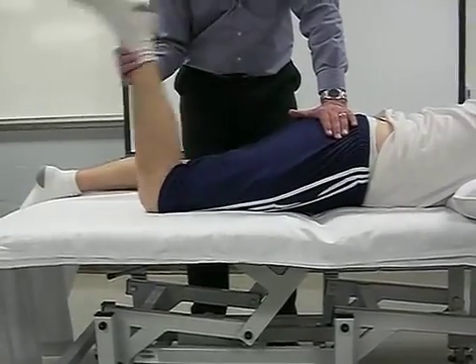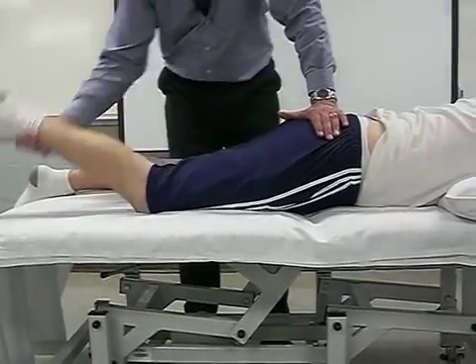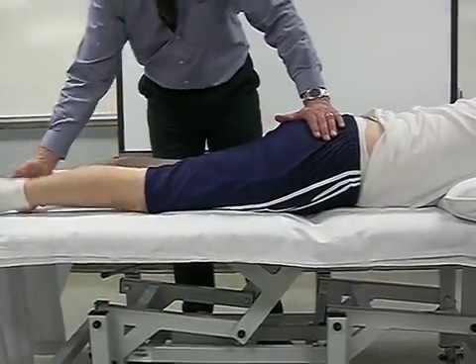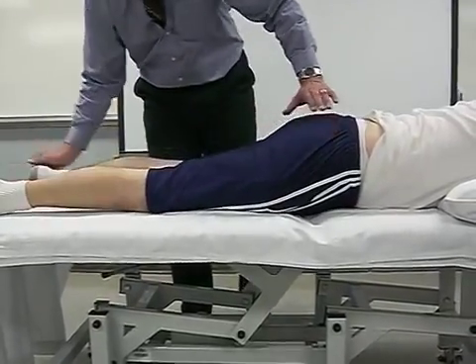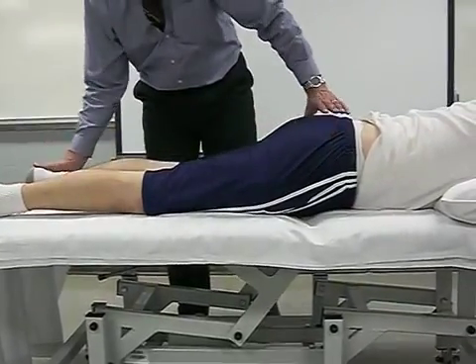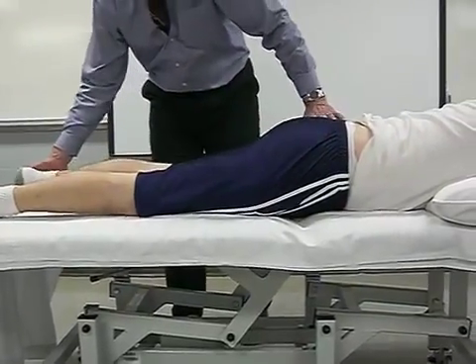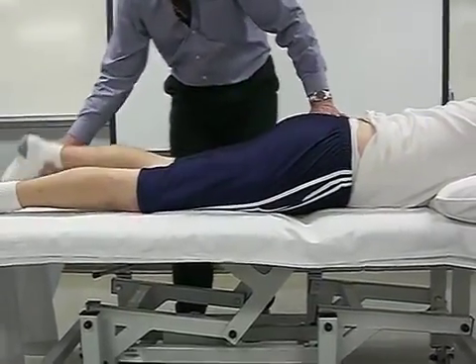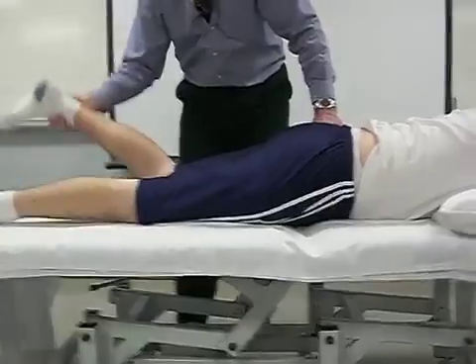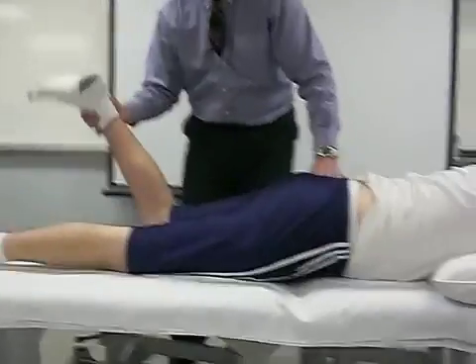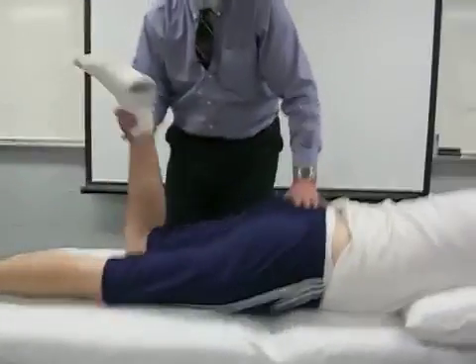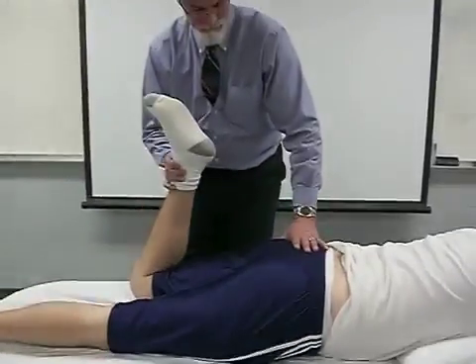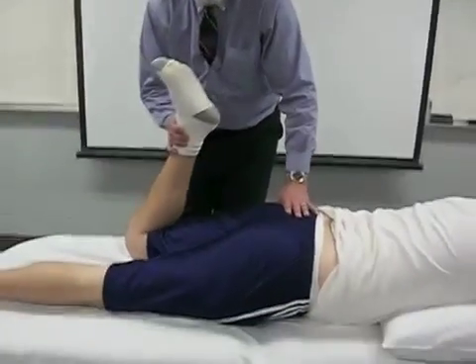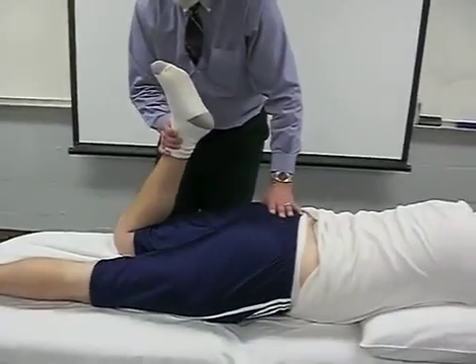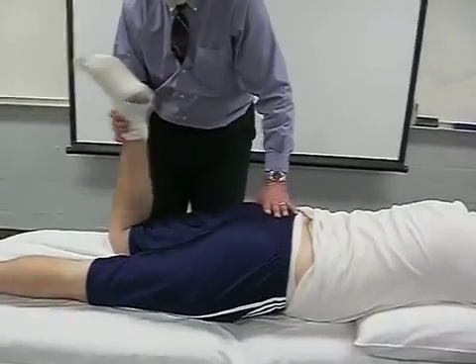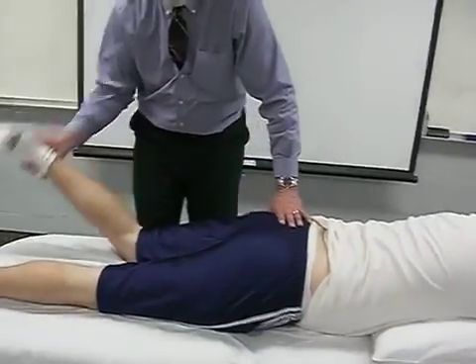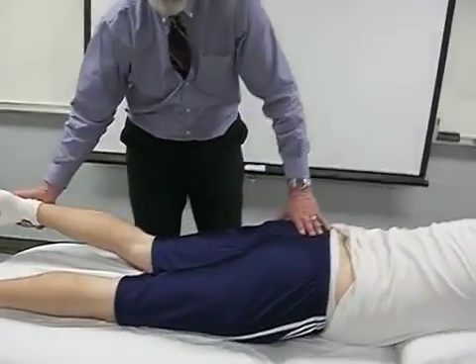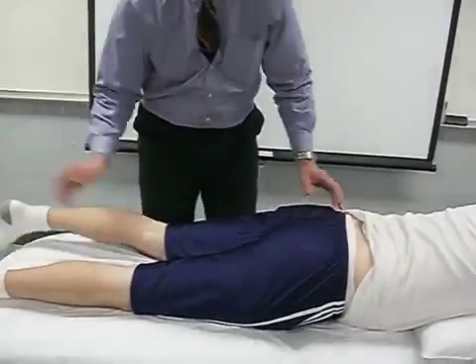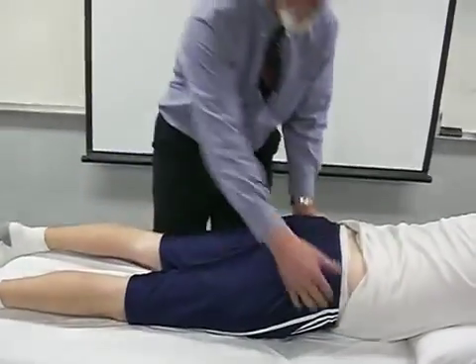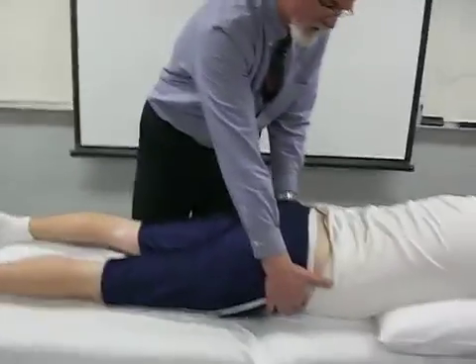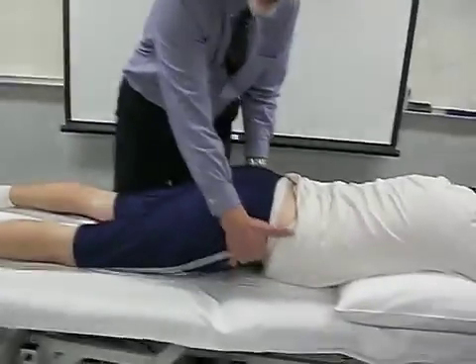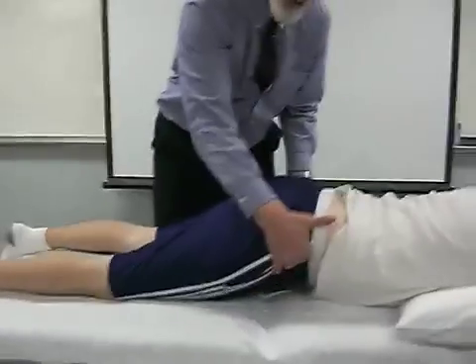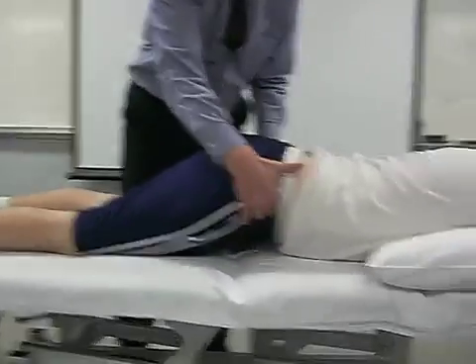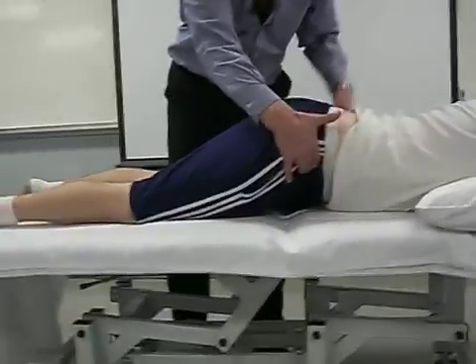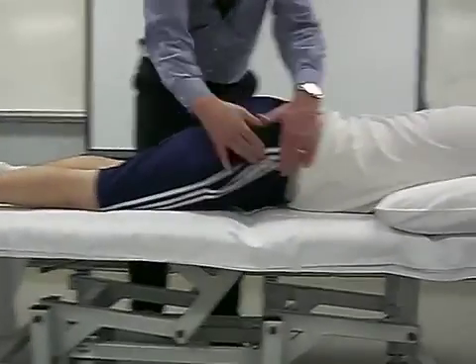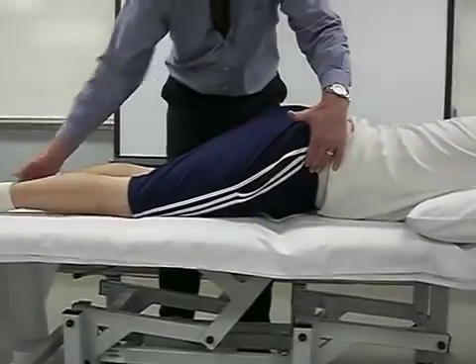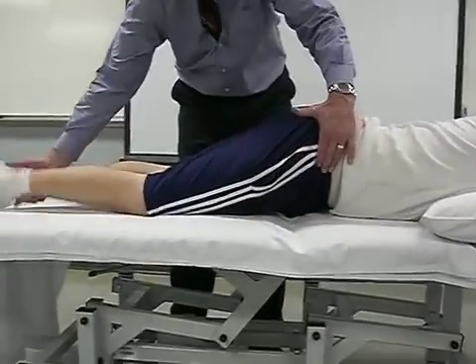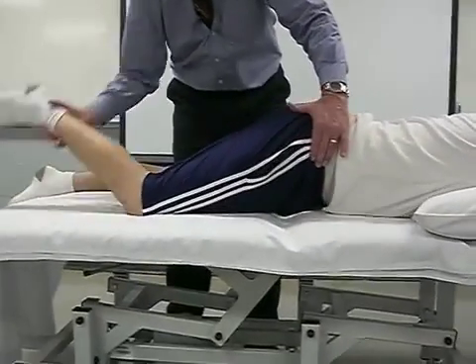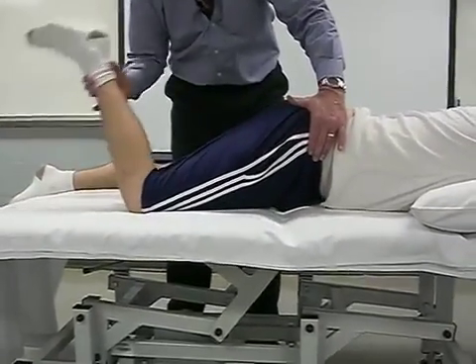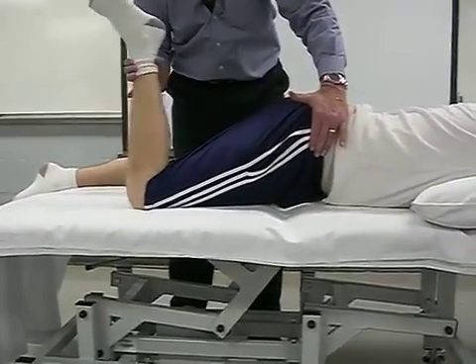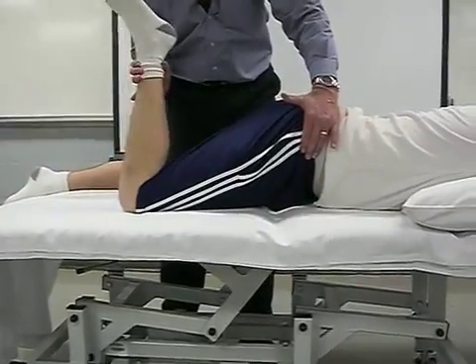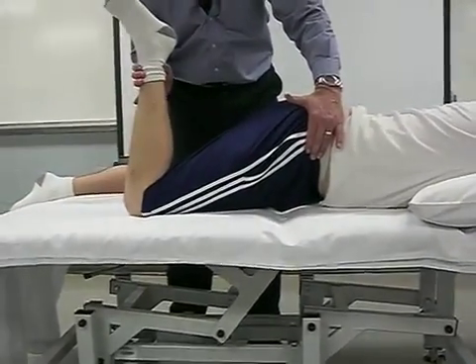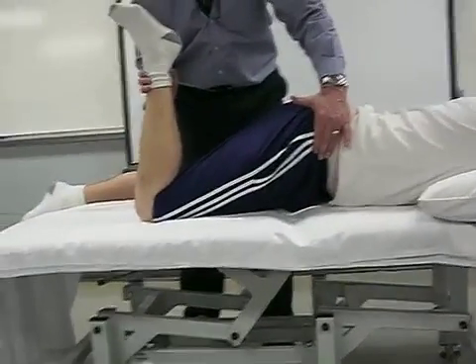We test both sides to see how it reacts. Again, a positive might look more like this, where the hip is staying up off the table as you're bending the knee up into flexion.